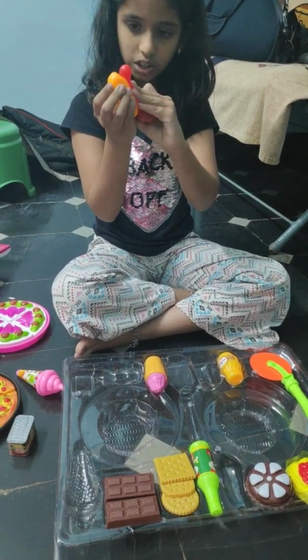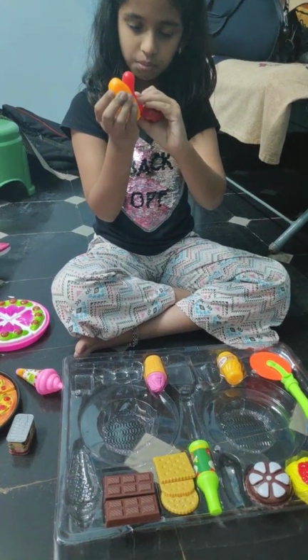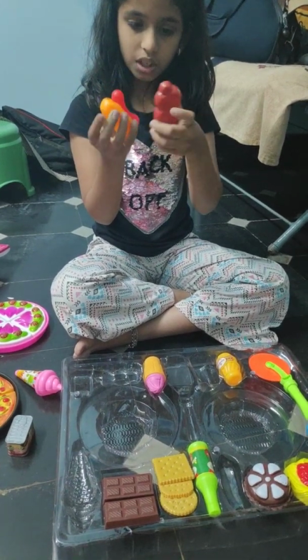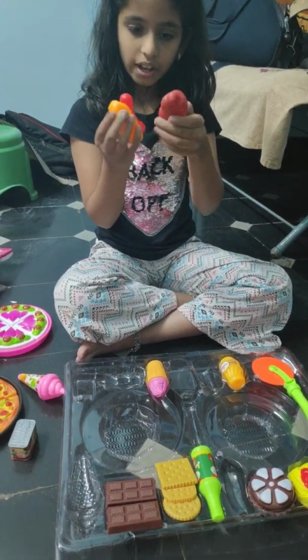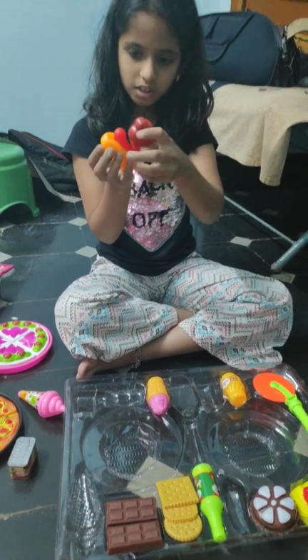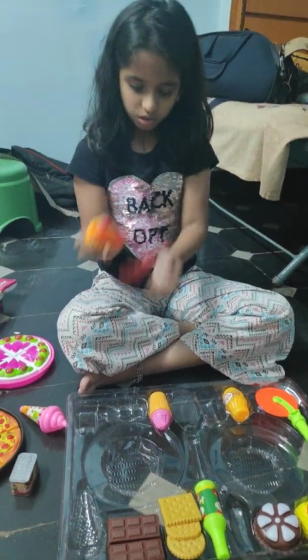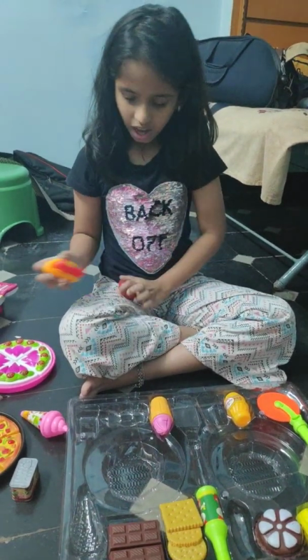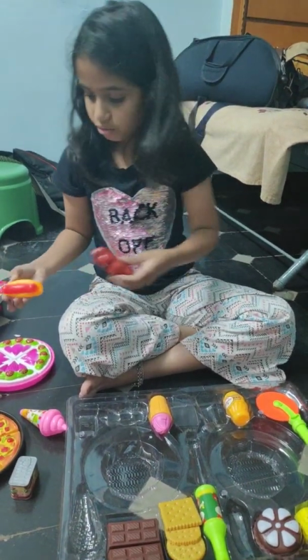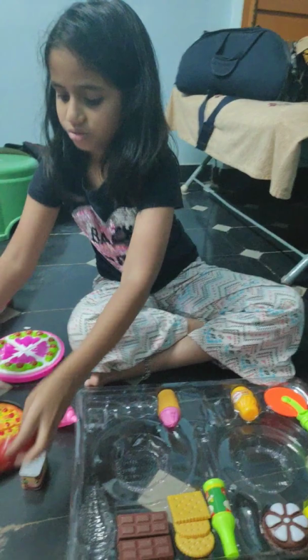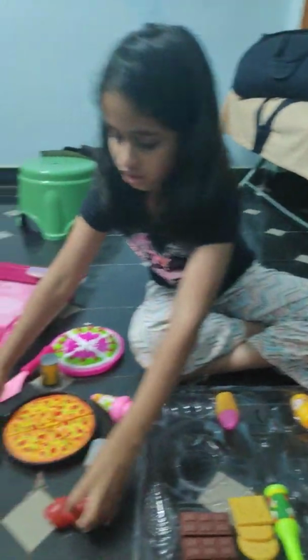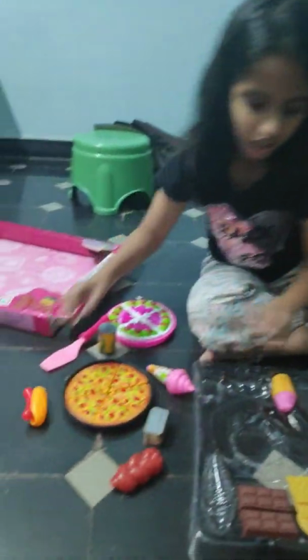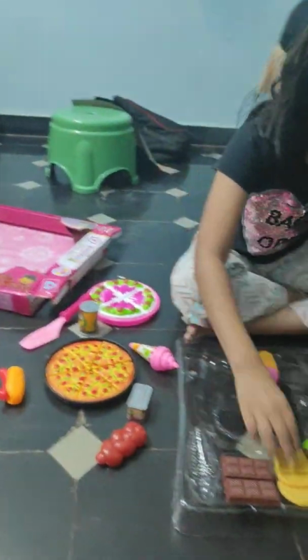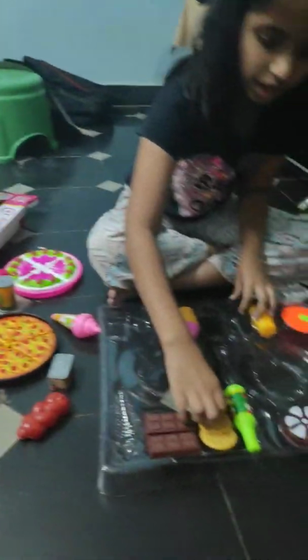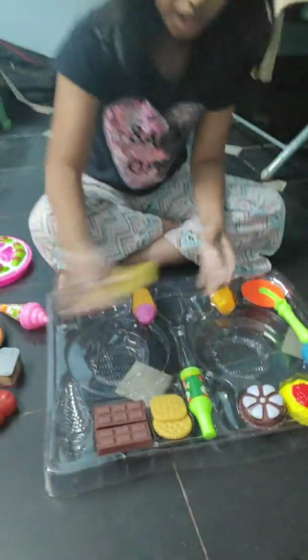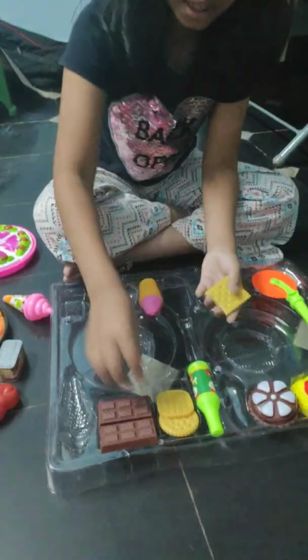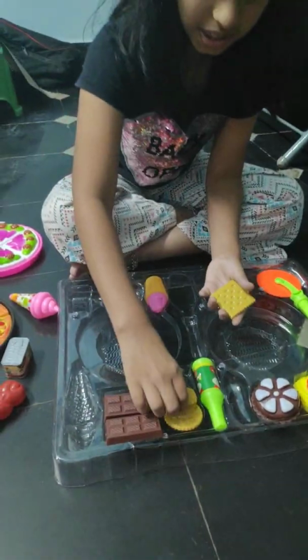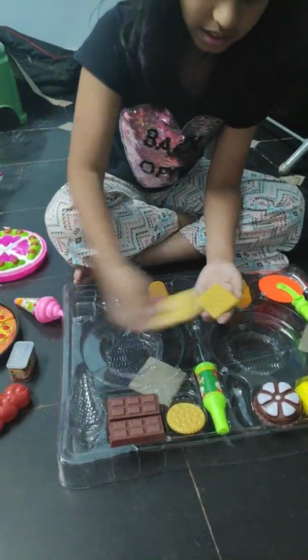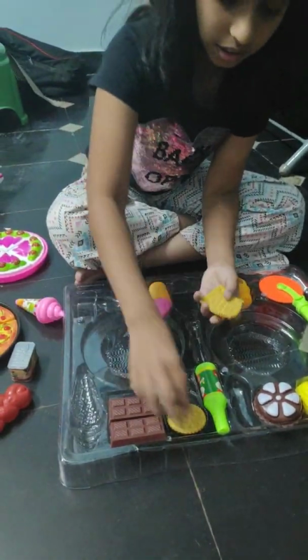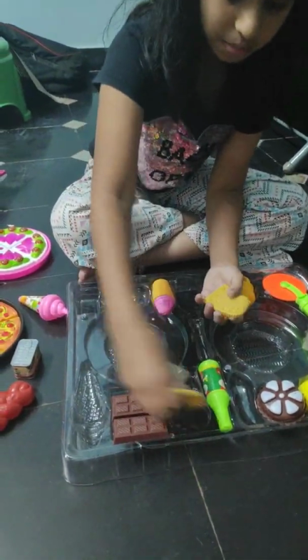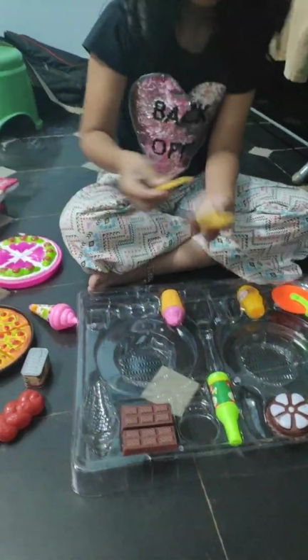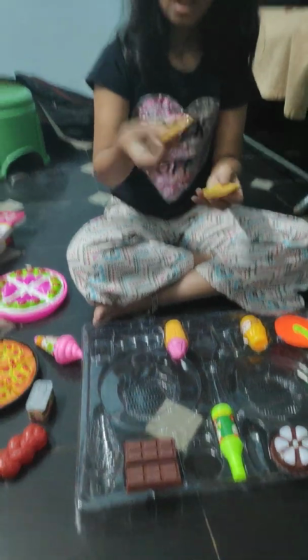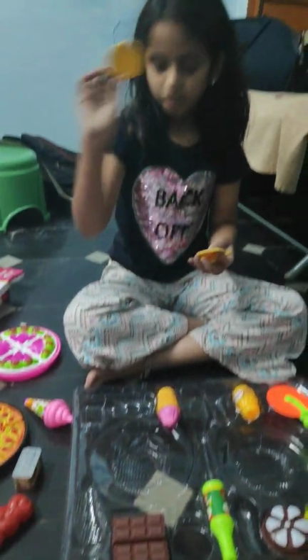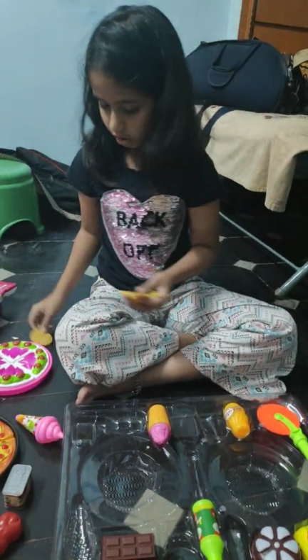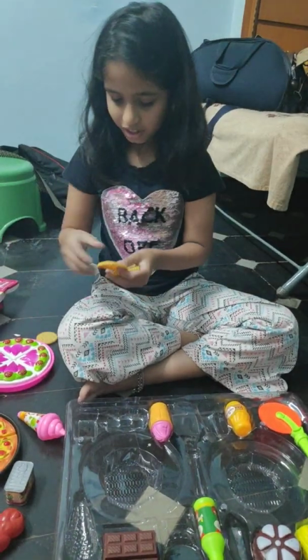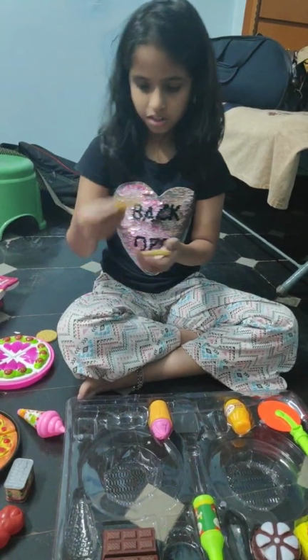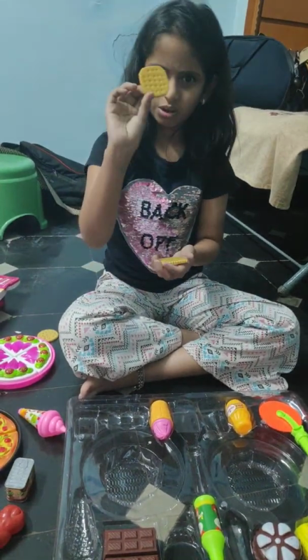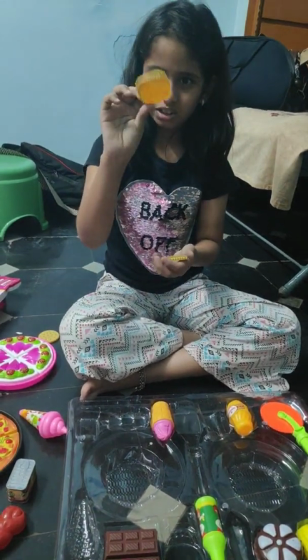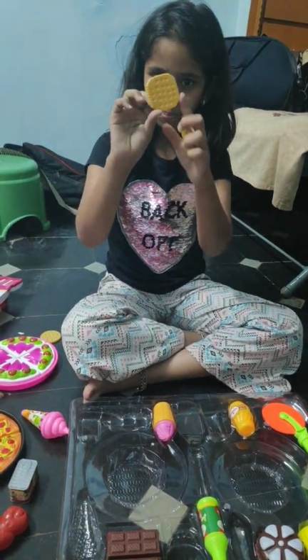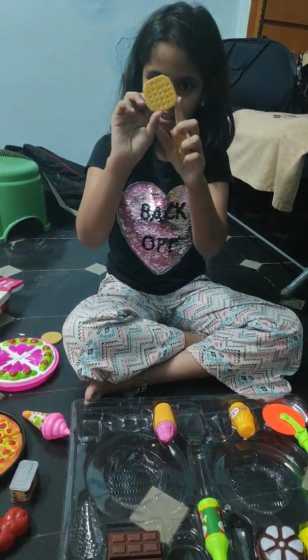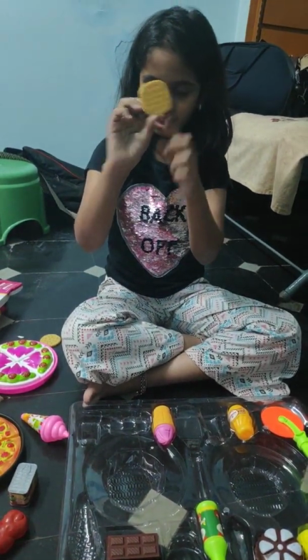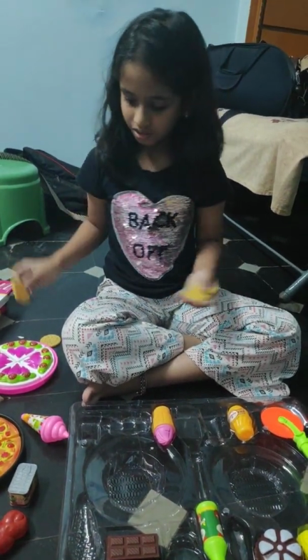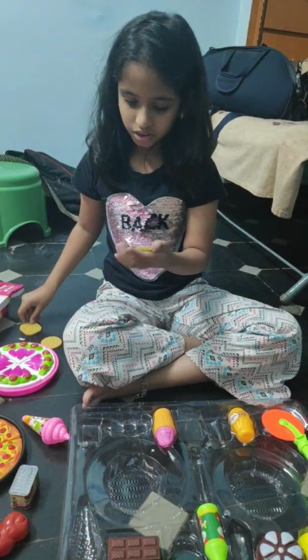I just had to put it, and I think it goes like that. And we got some biscuits, guys. We got a circle biscuit and a square type.